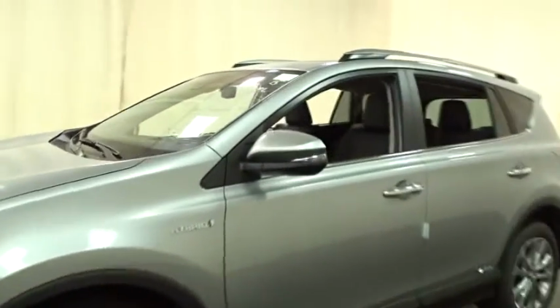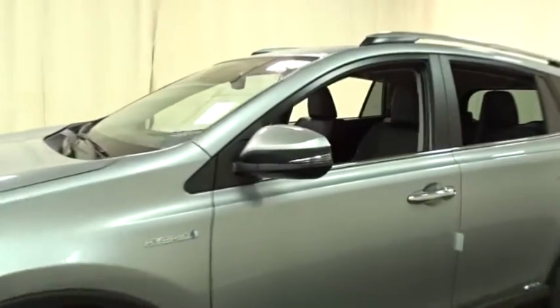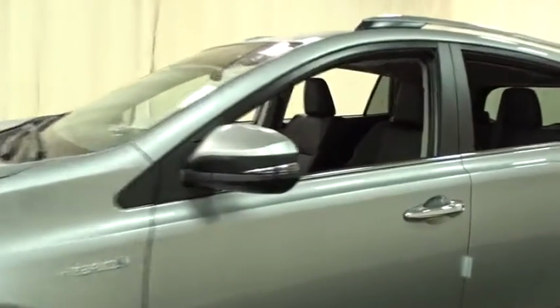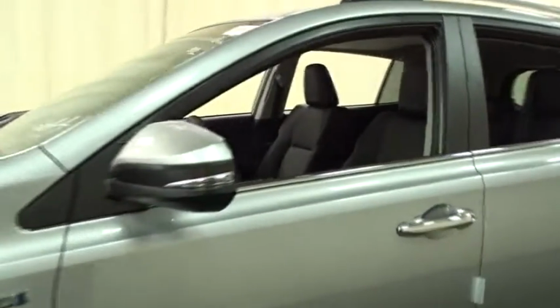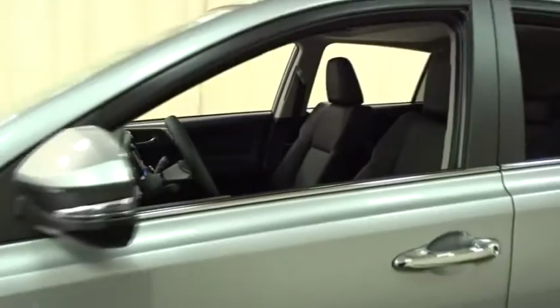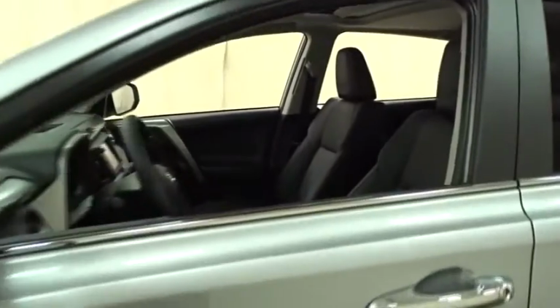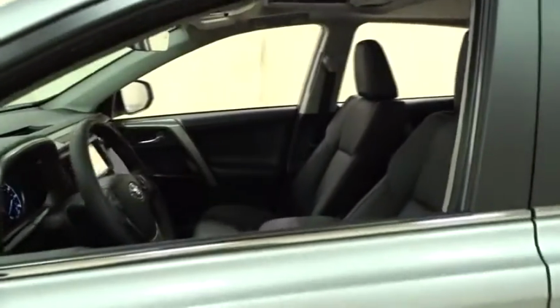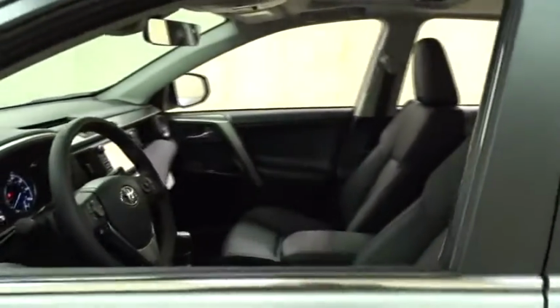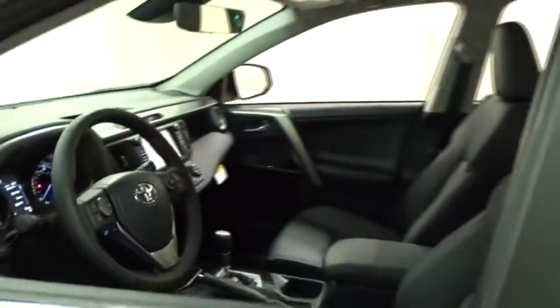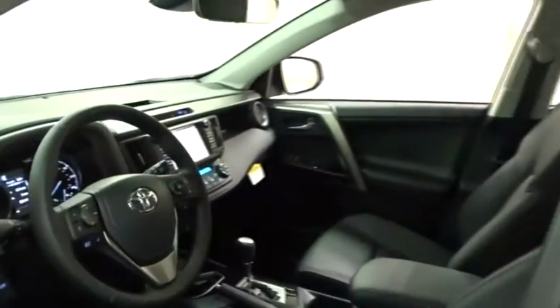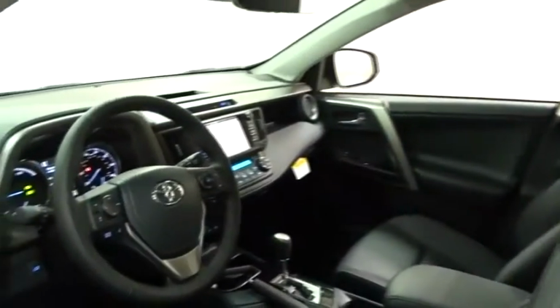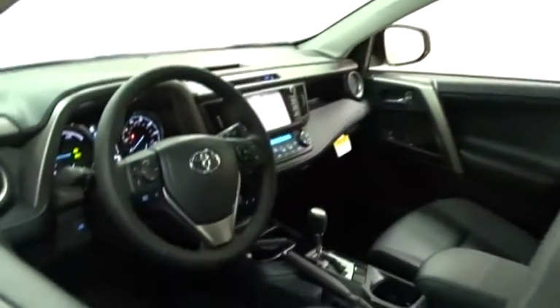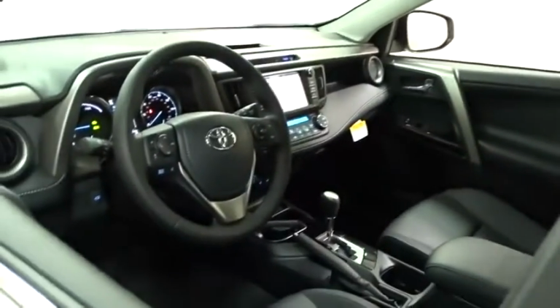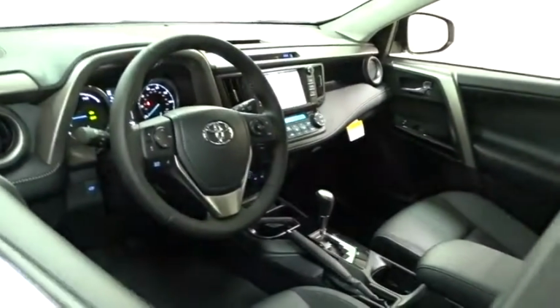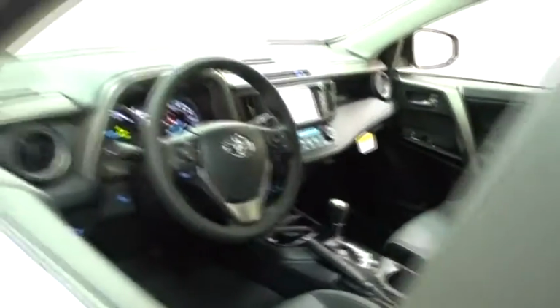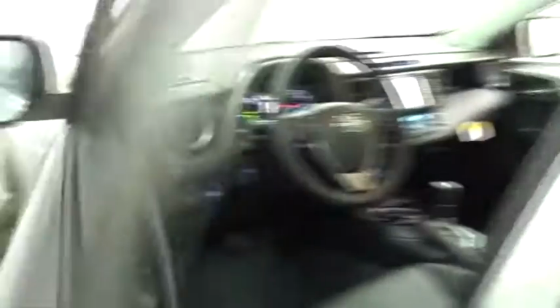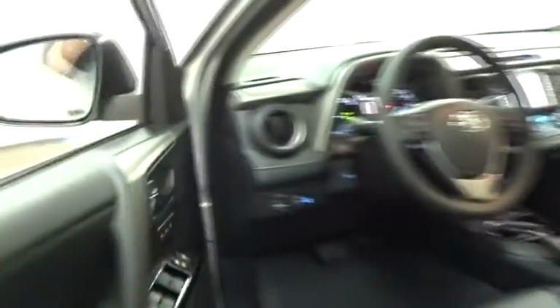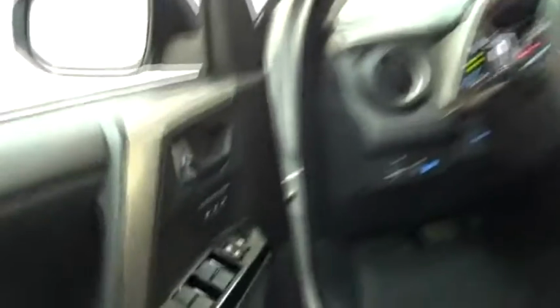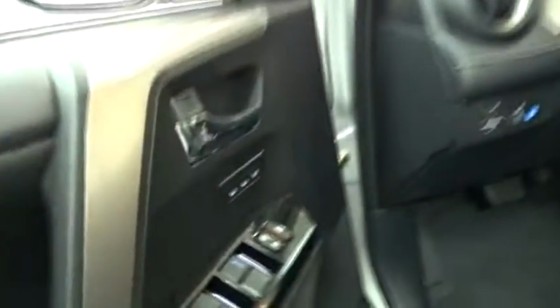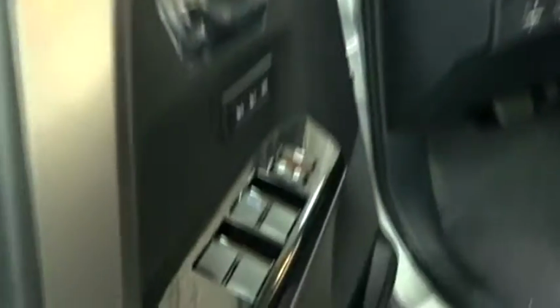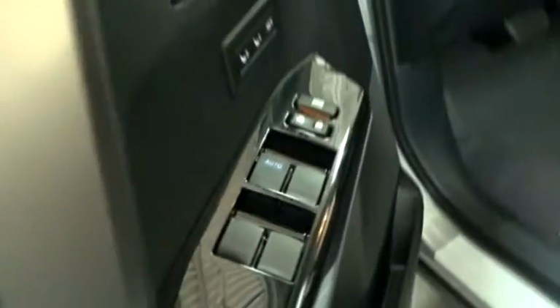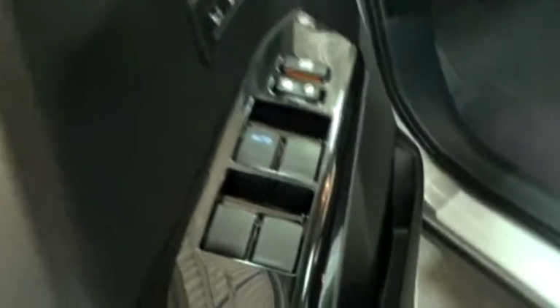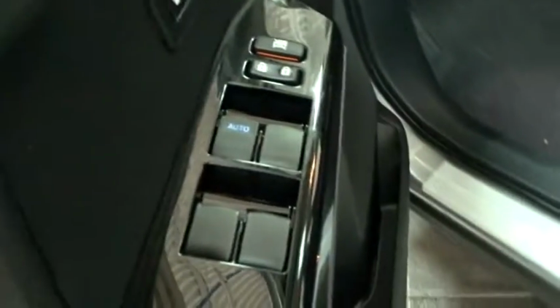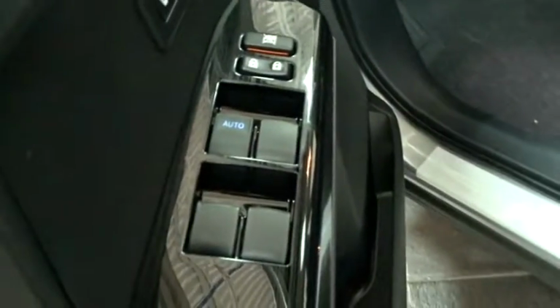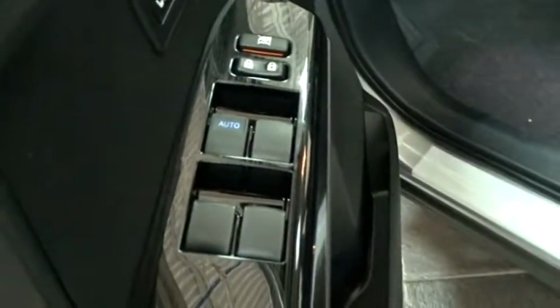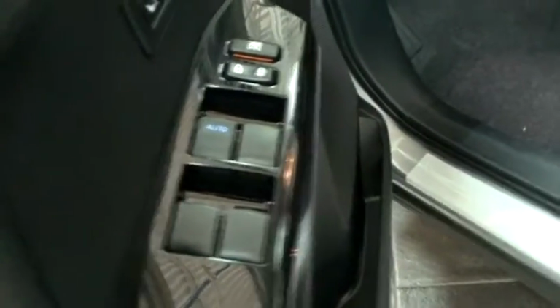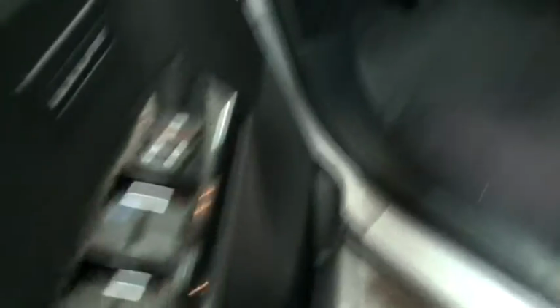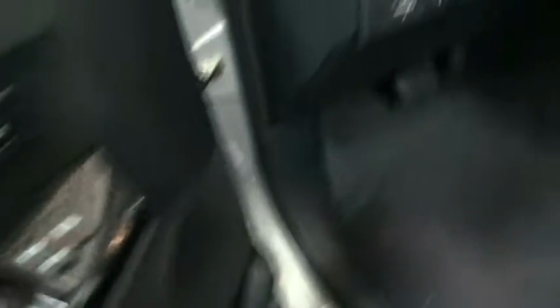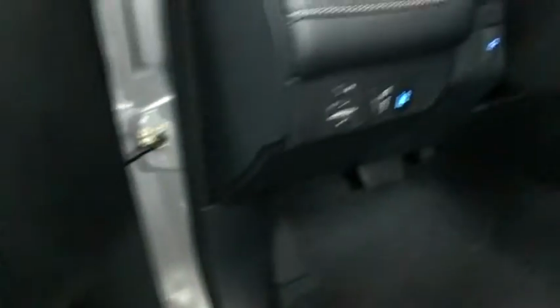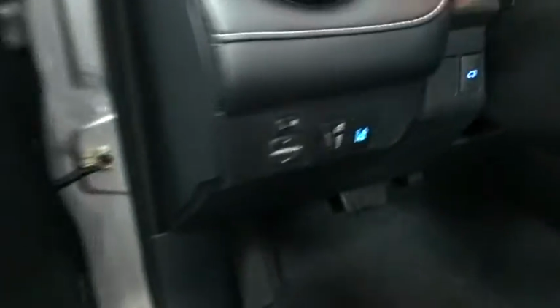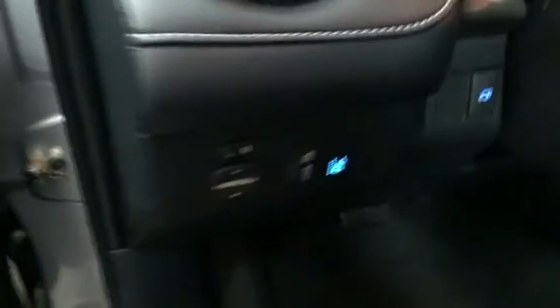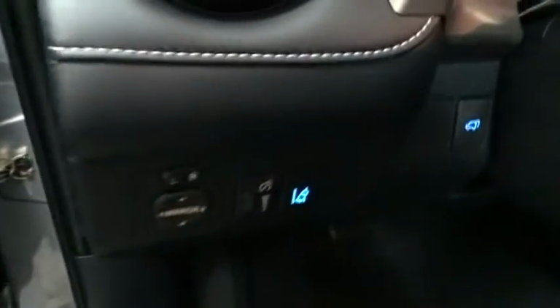Here are some of this vehicle's great options: stability control, keyless entry, traction control, backup camera, navigation system, all-wheel drive, anti-lock braking system, power liftgate, steering wheel audio controls.